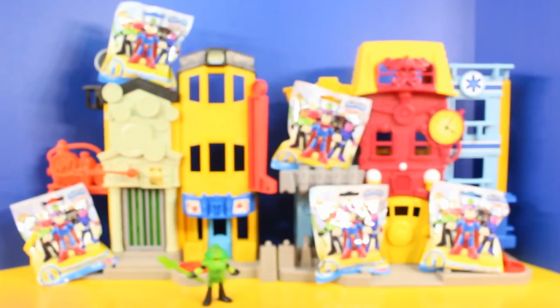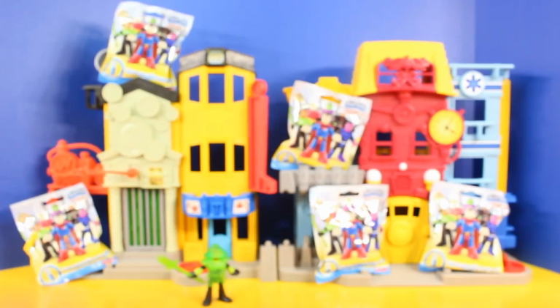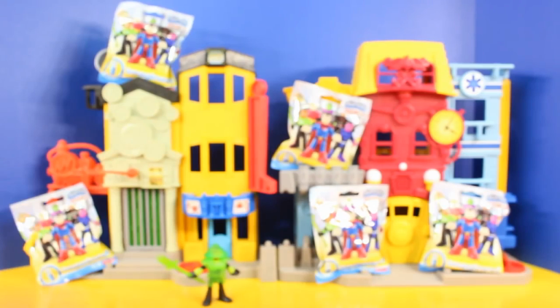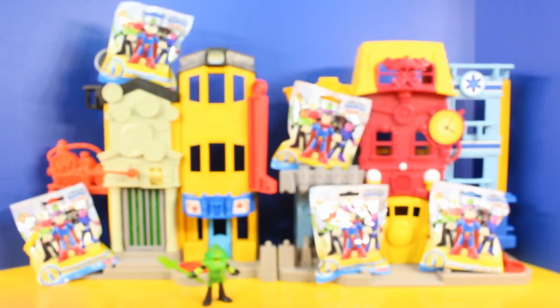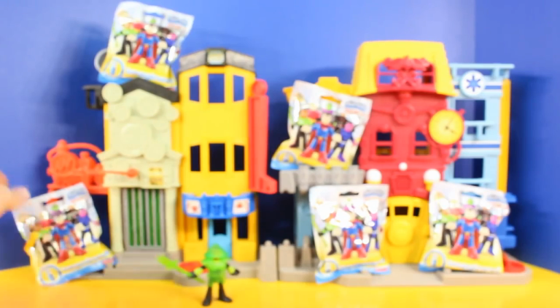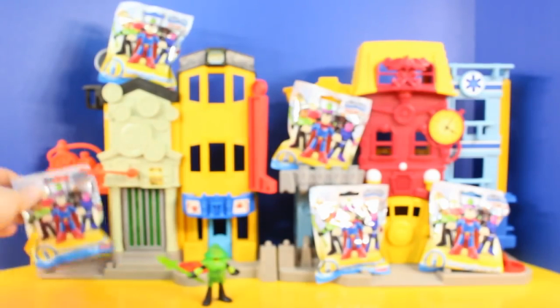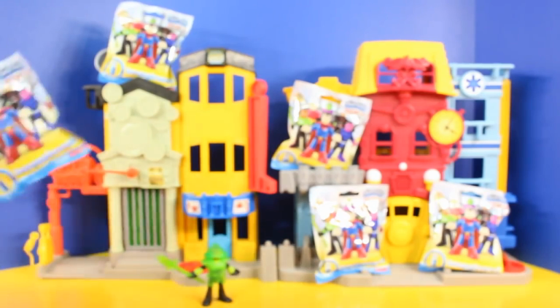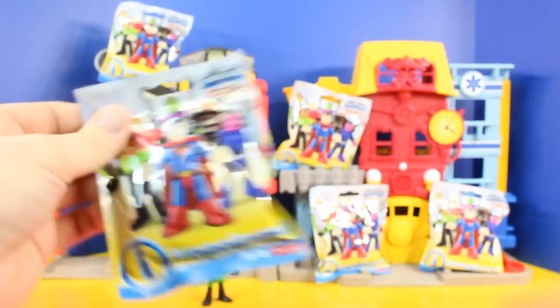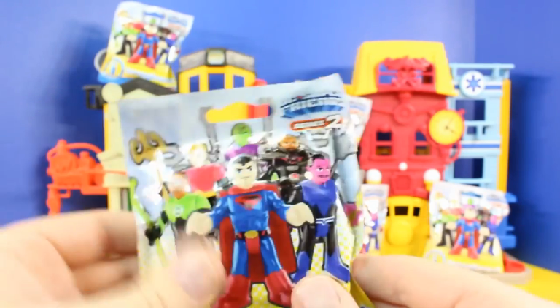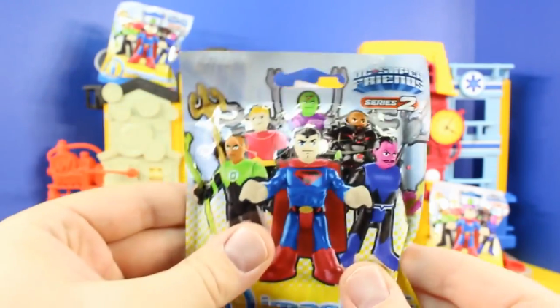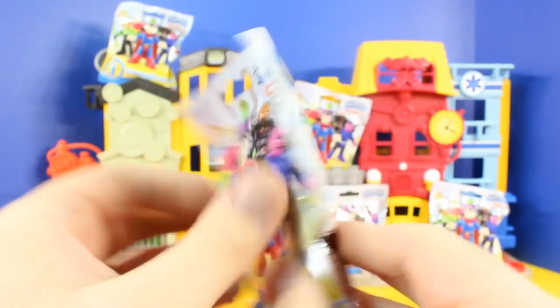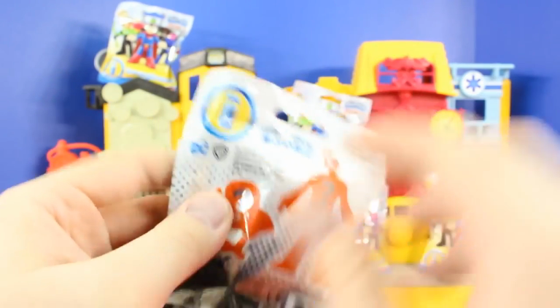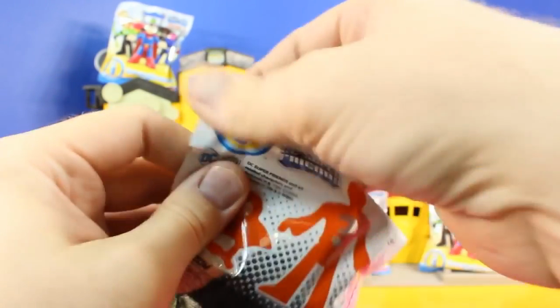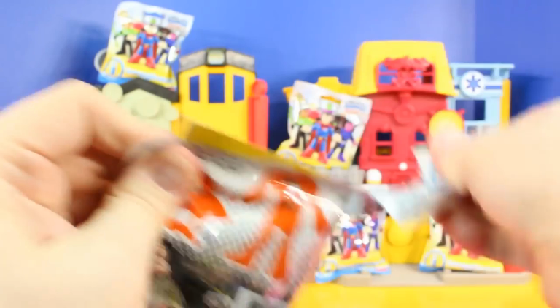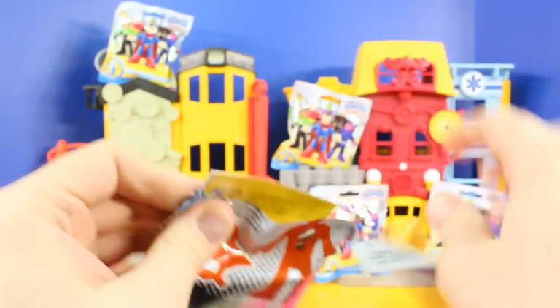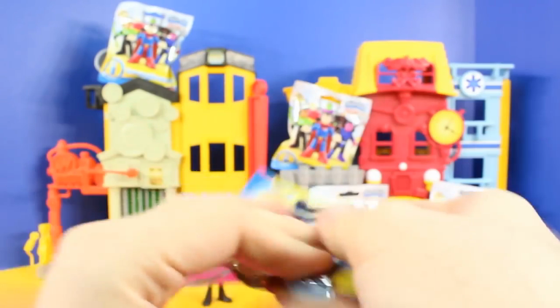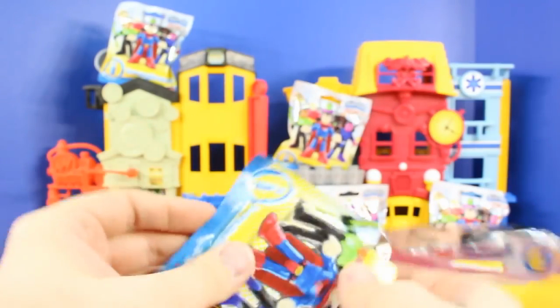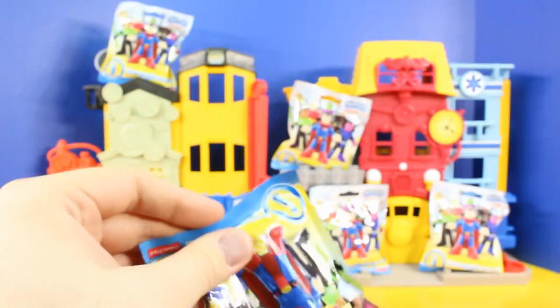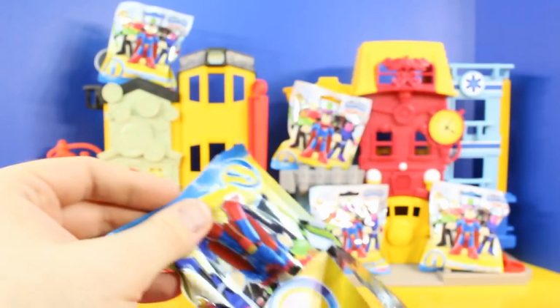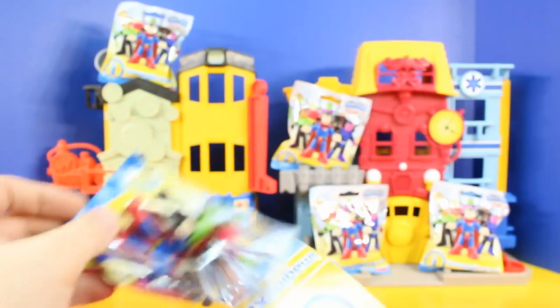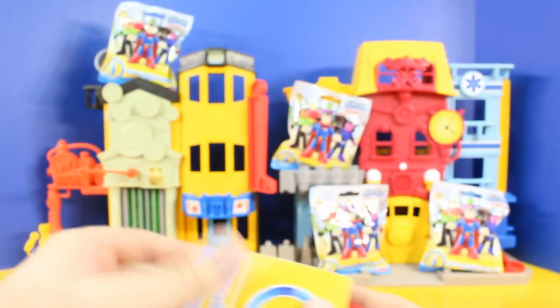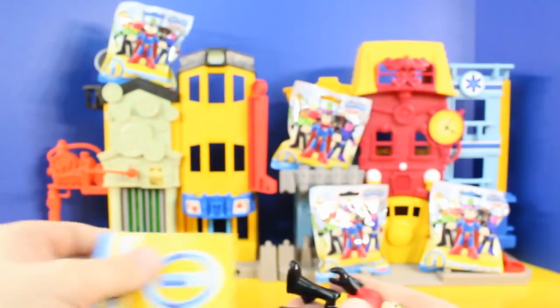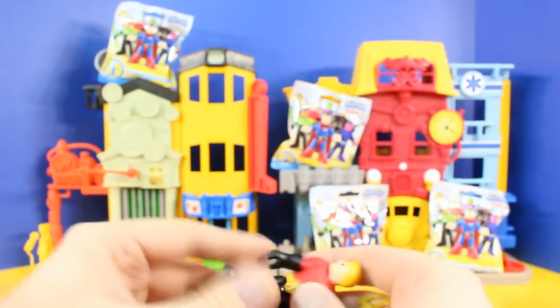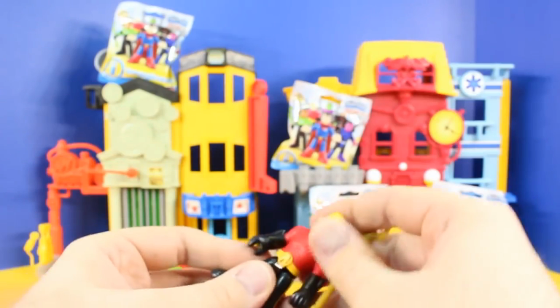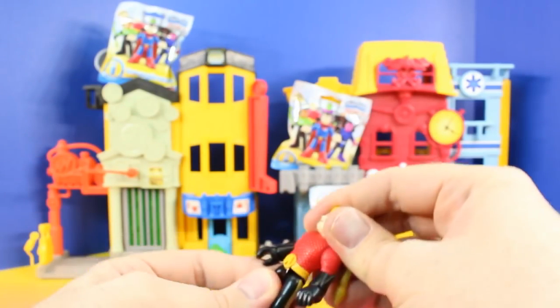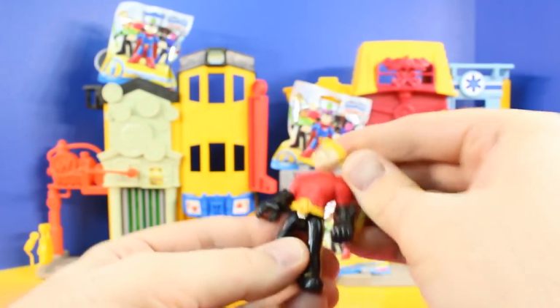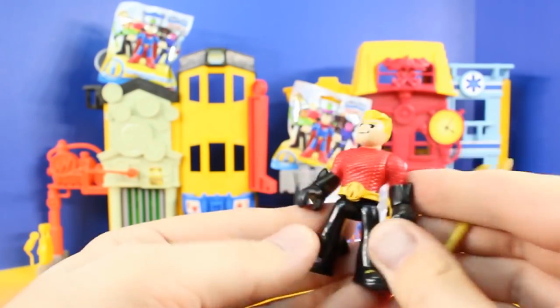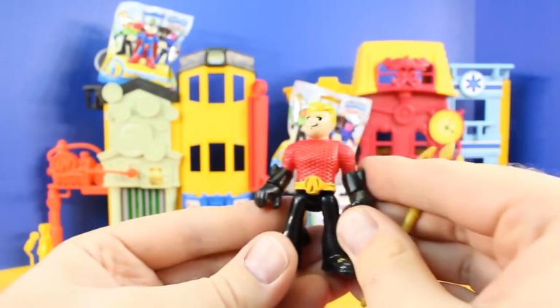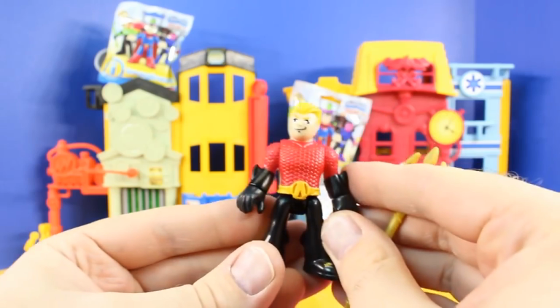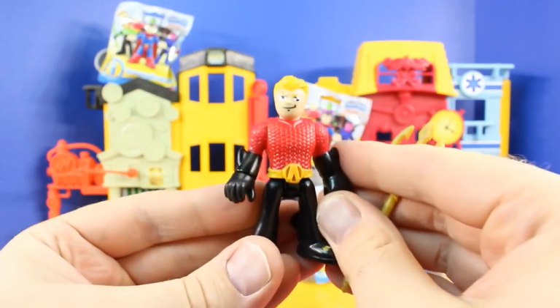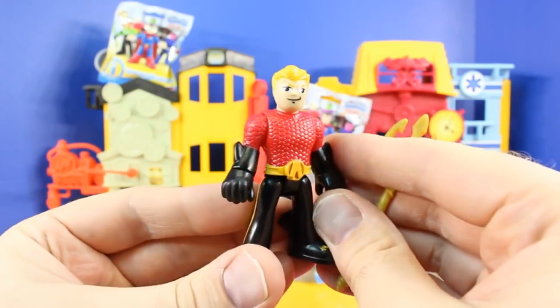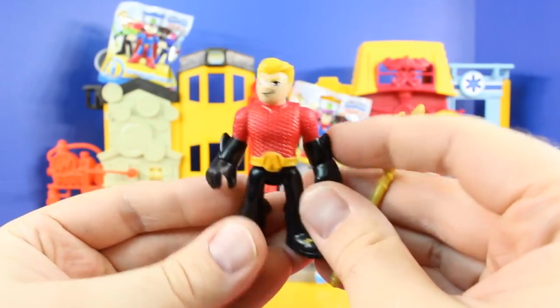Alright, let's get on to our next blind bag. This is our second blind bag — let's see who we get. It's Emperor Aquaman. Cool.